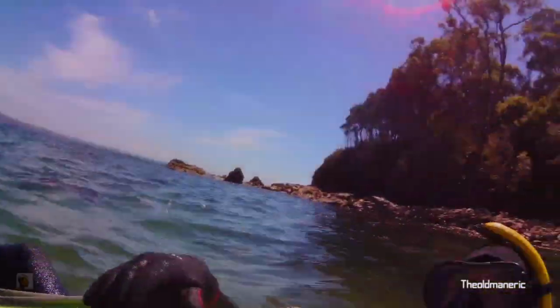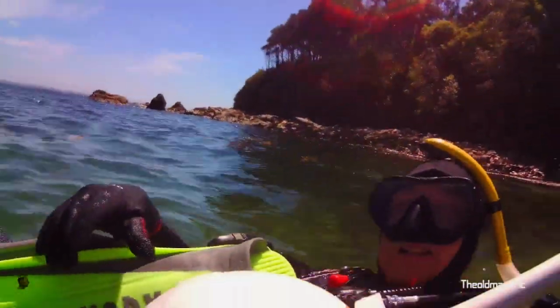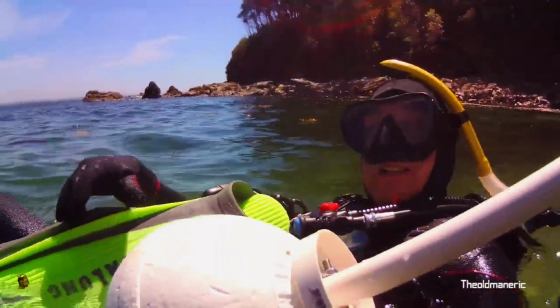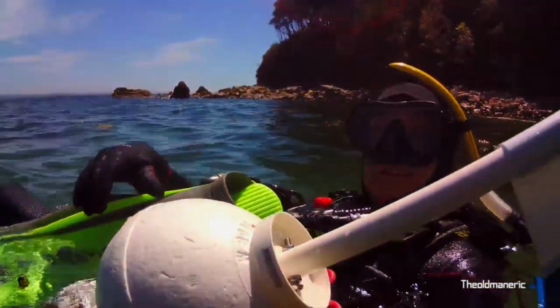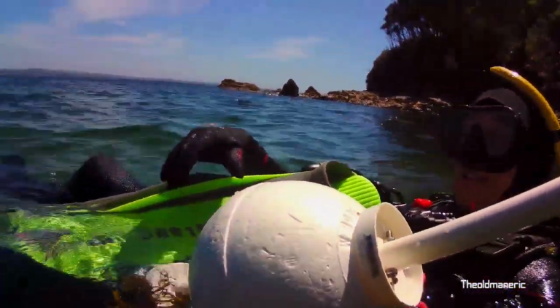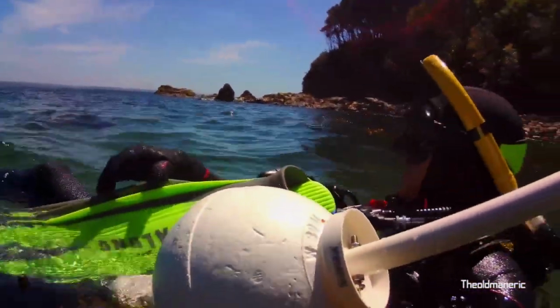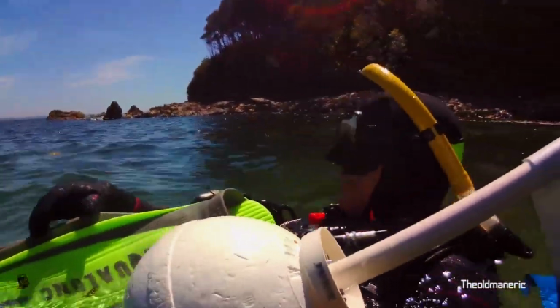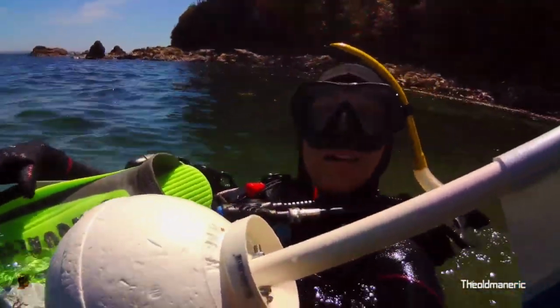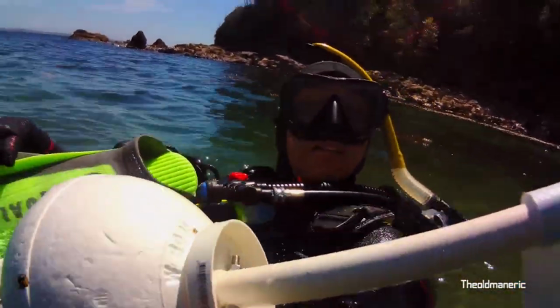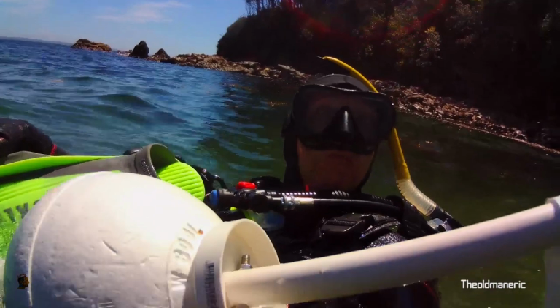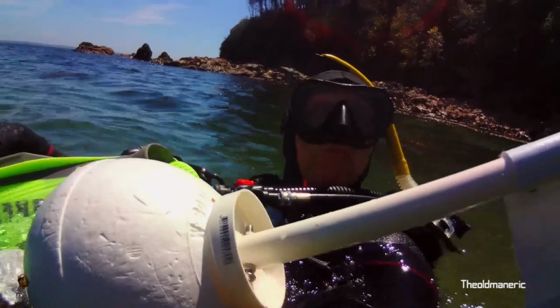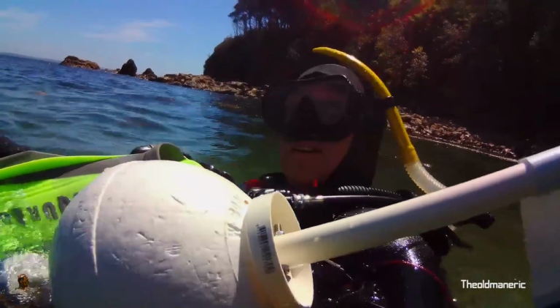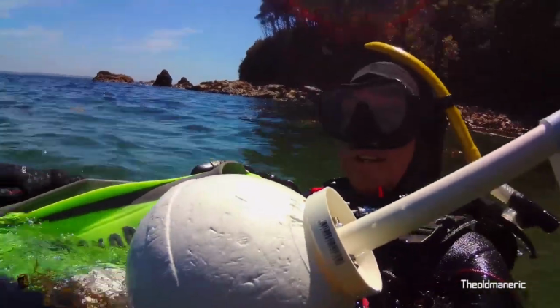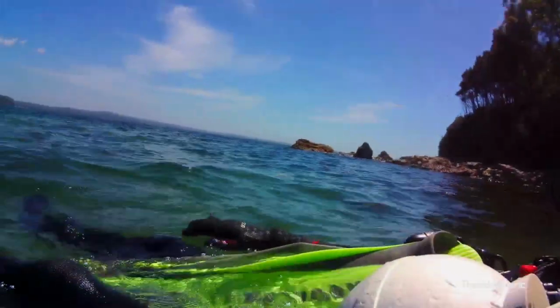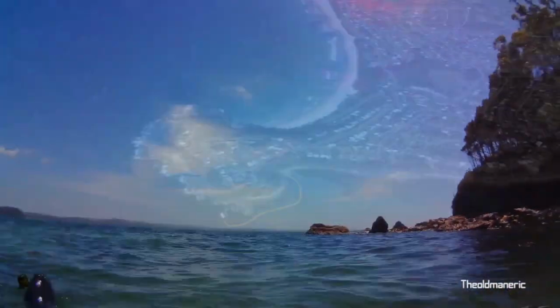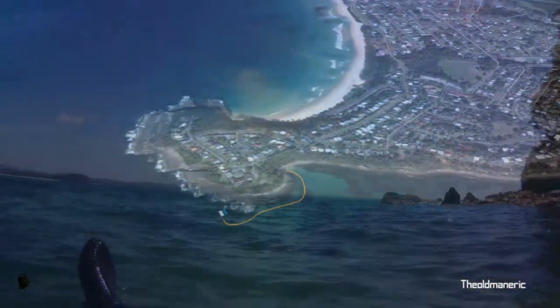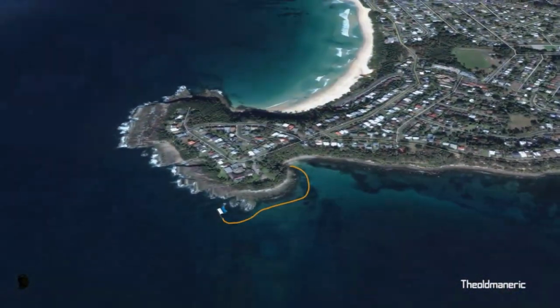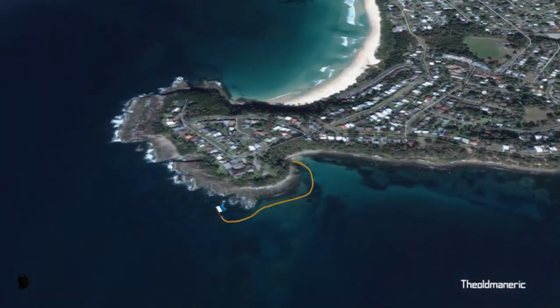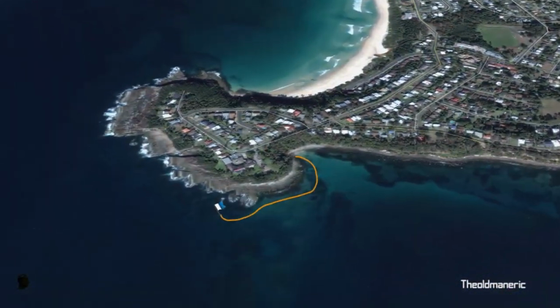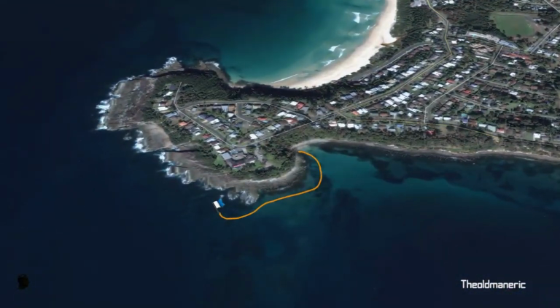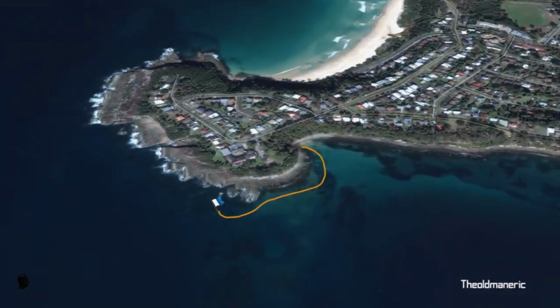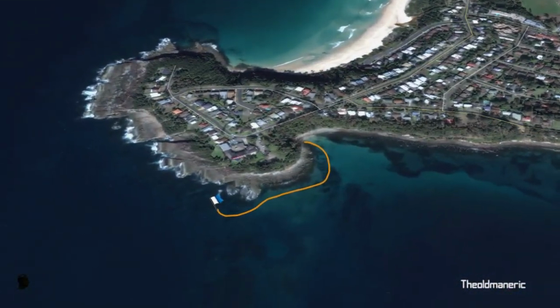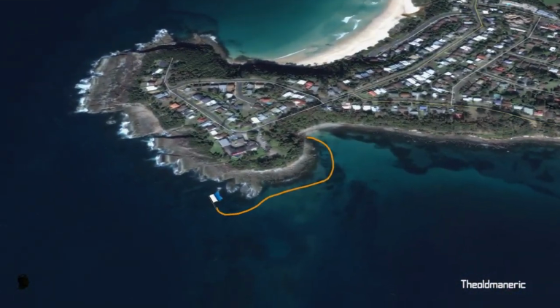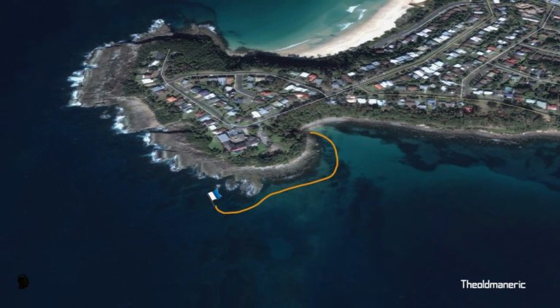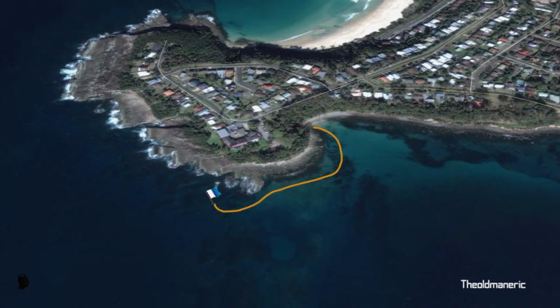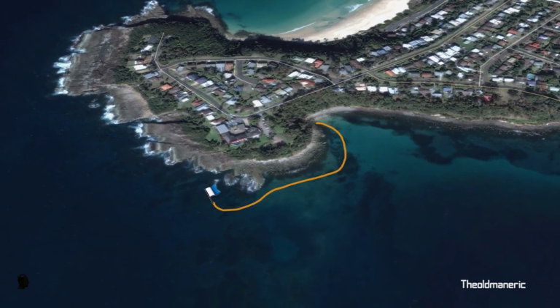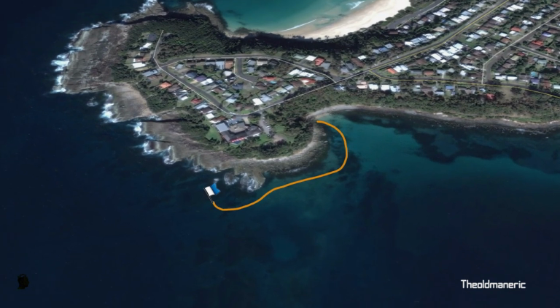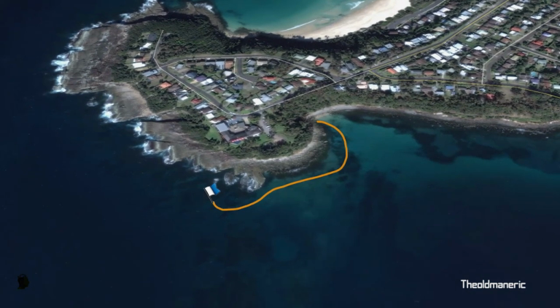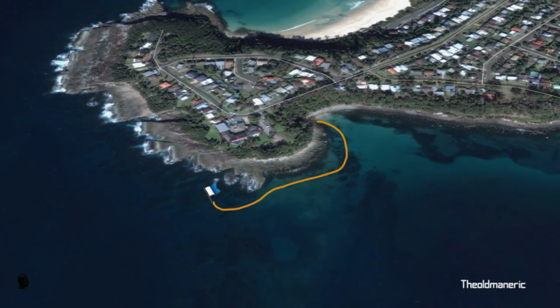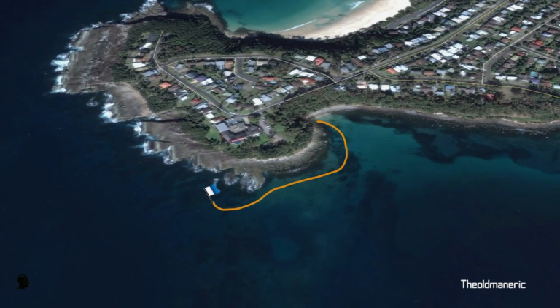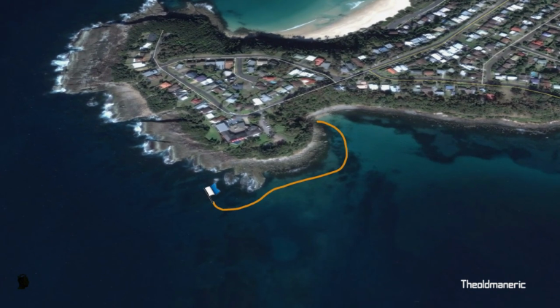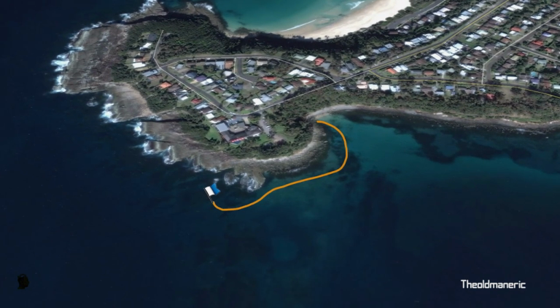Hi there, it's Eric with another dive and adventure. This time I'm at Jones Beach on a lovely Saturday morning. Here's a little picture of Jones Beach and I'm going to go right around to where that dive flag is today.